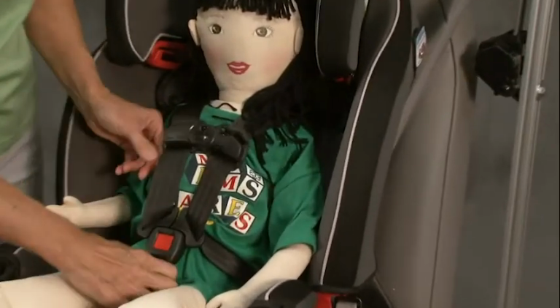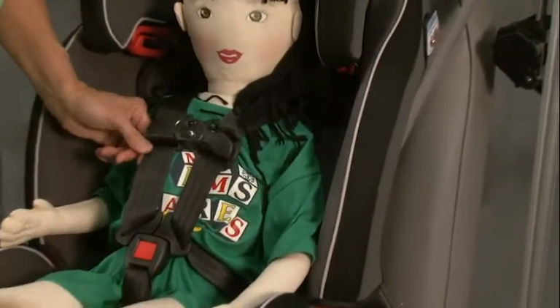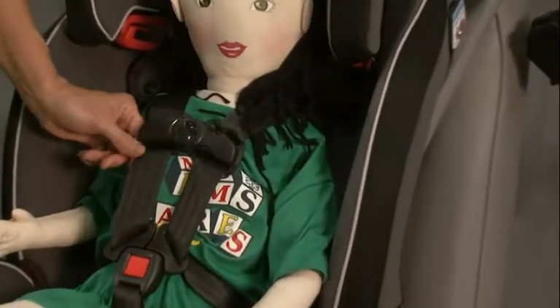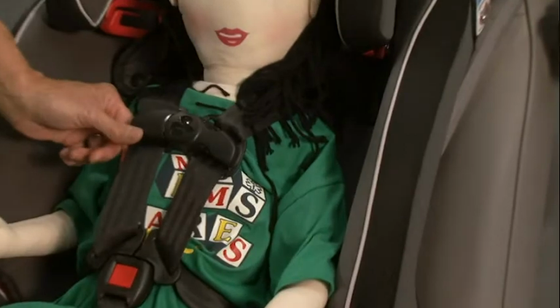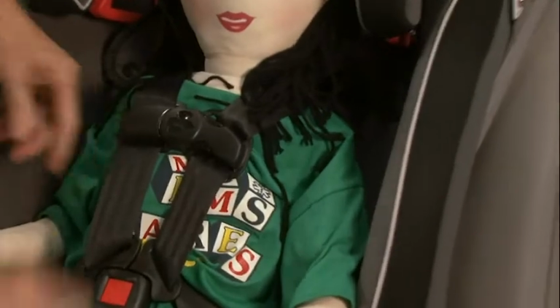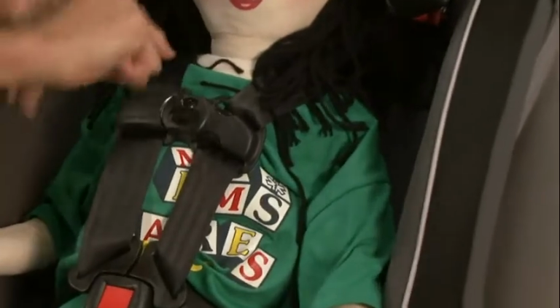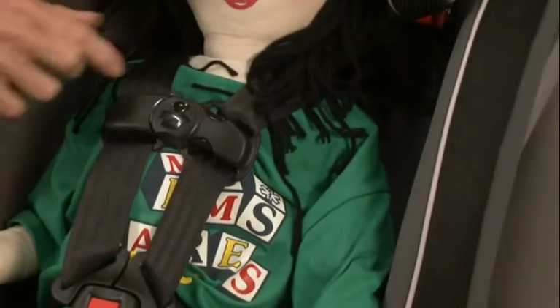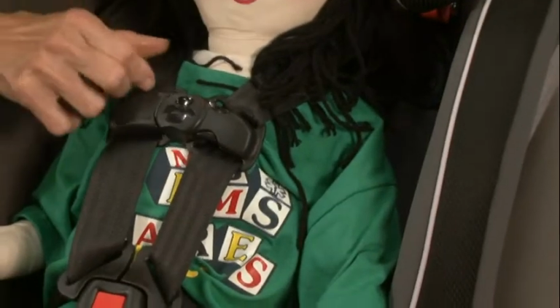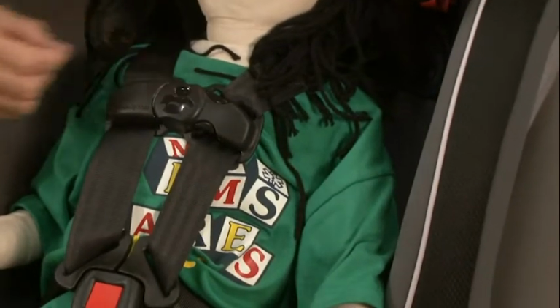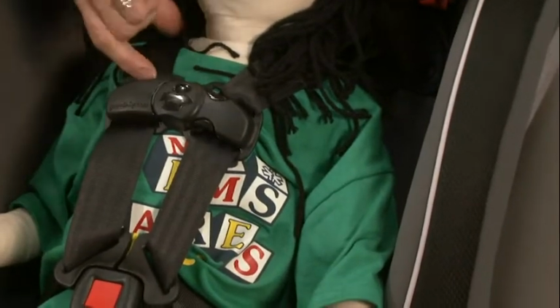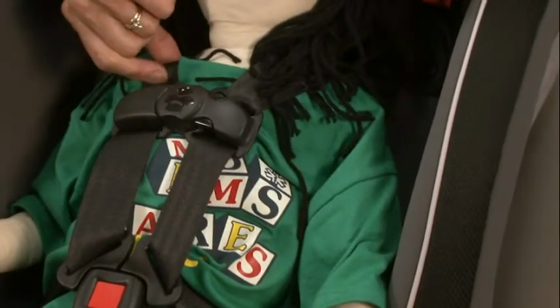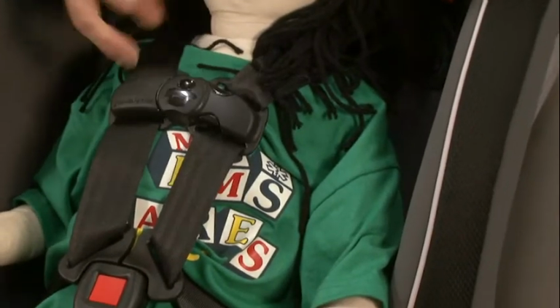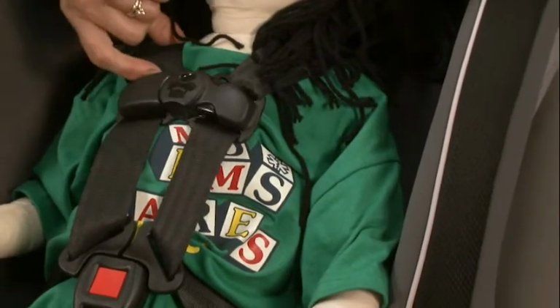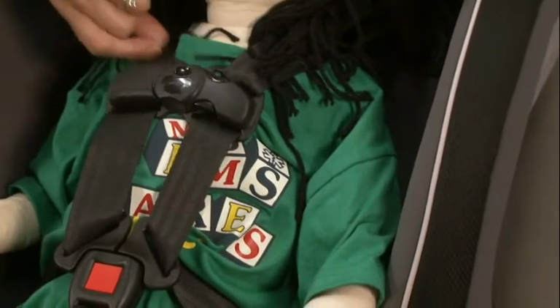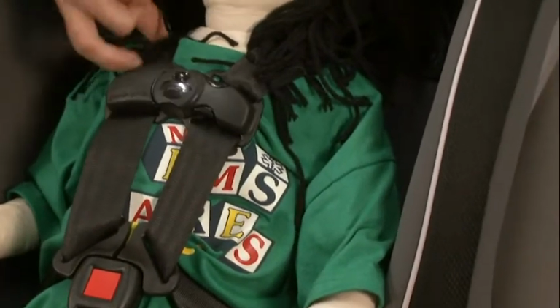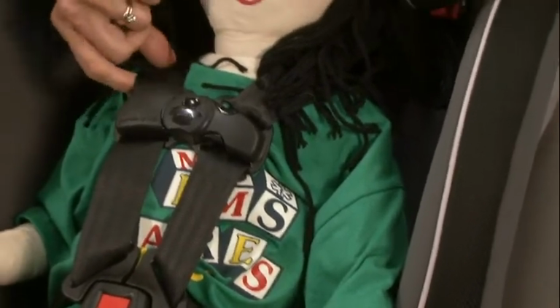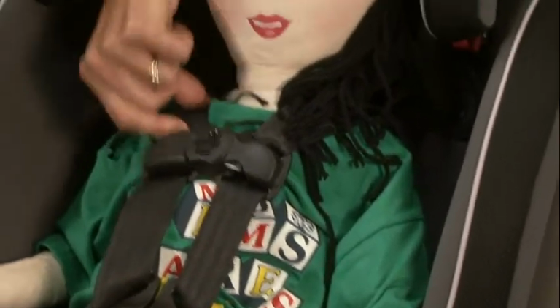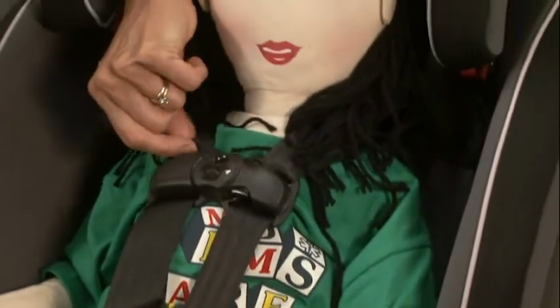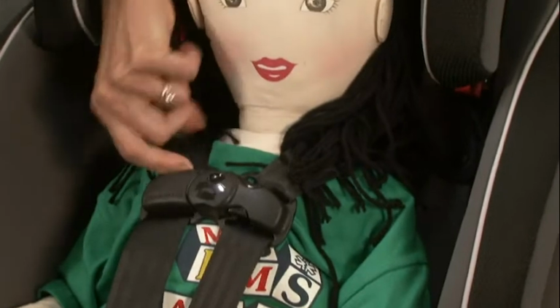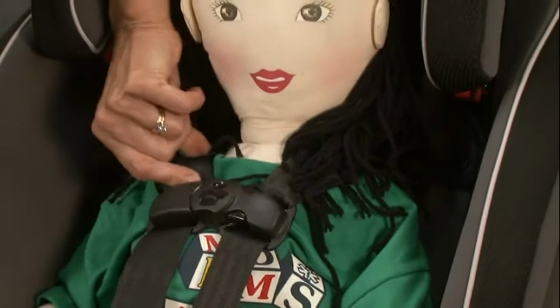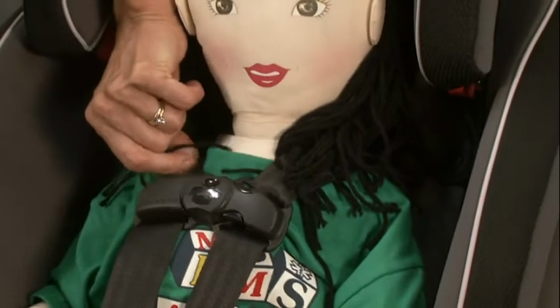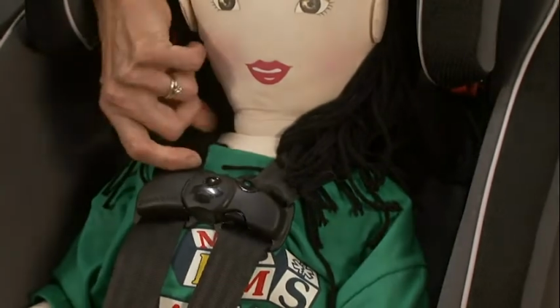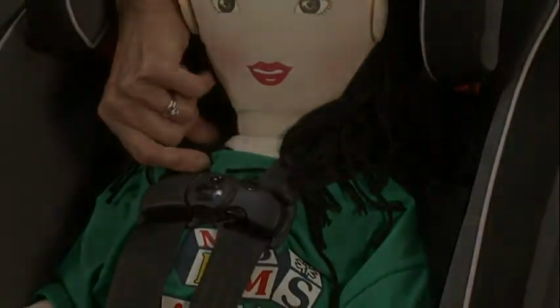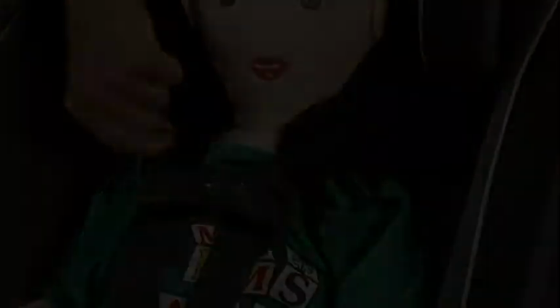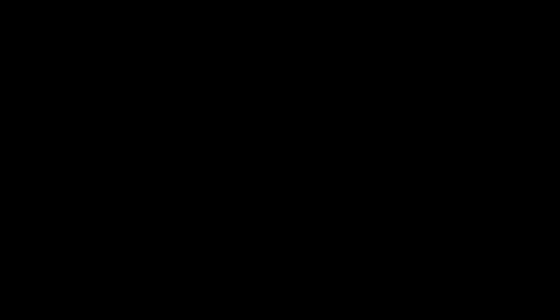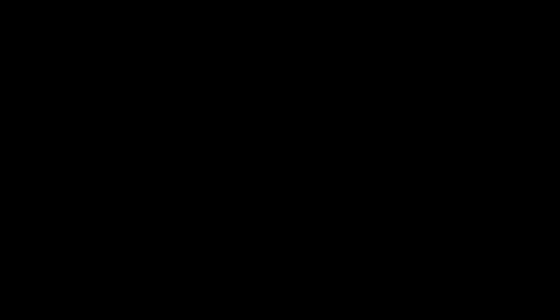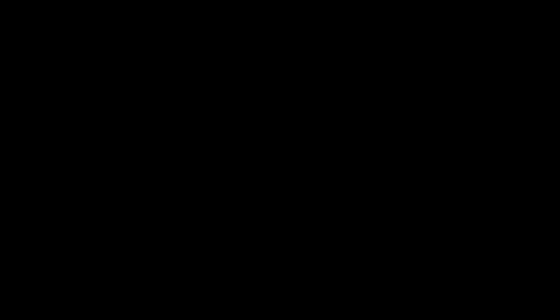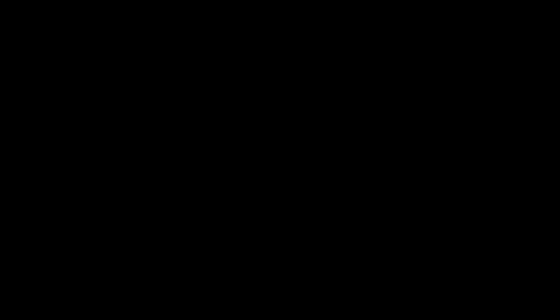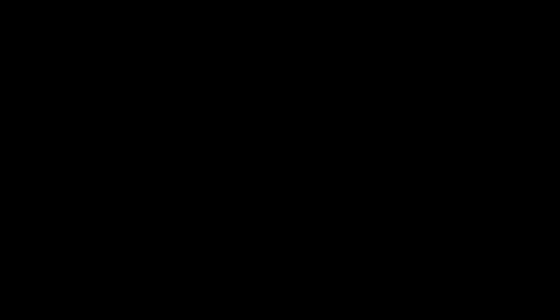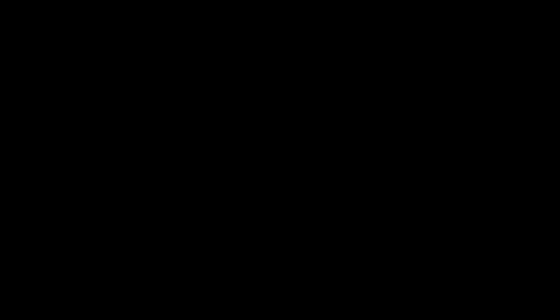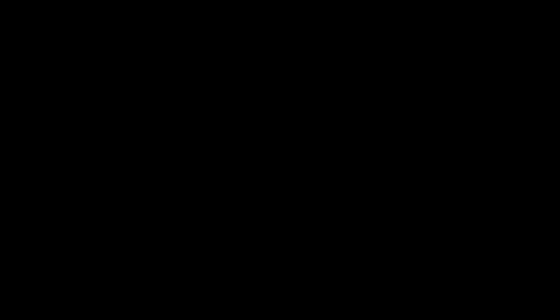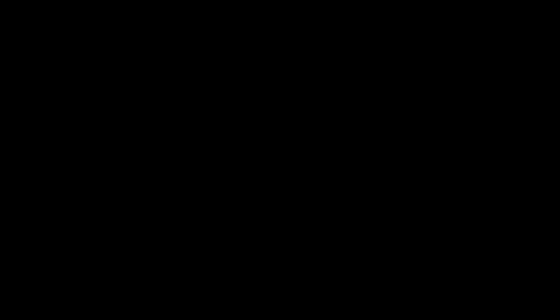How do we know it's tight enough? If I cannot pinch any webbing right here, then it's snug enough. And that's it for her — she's ready to go.